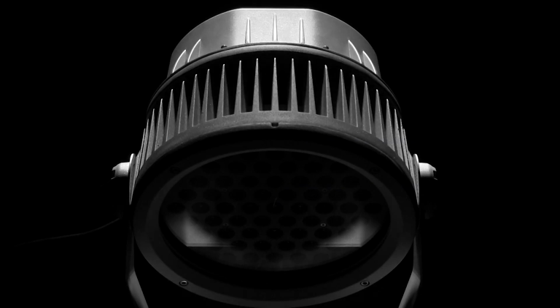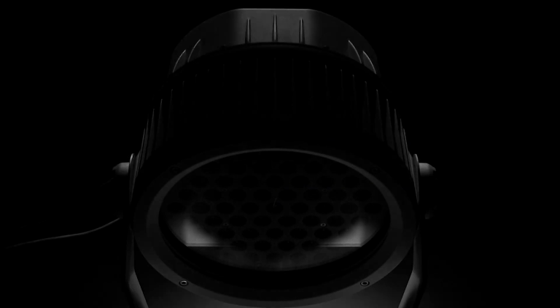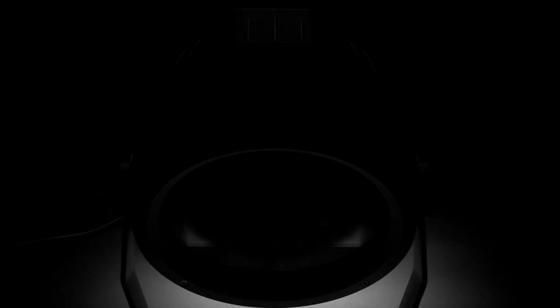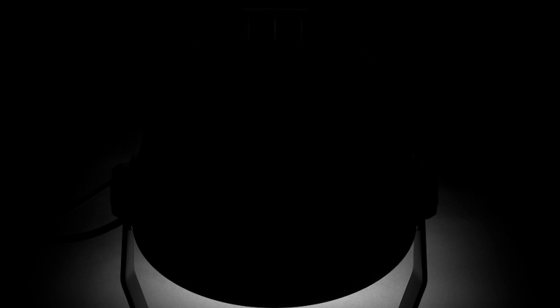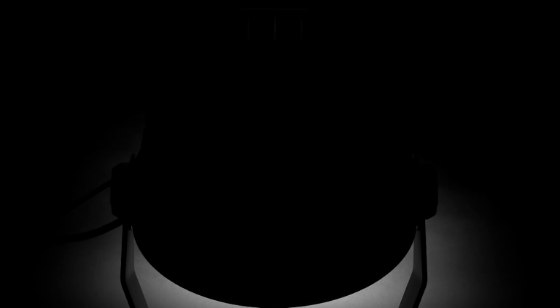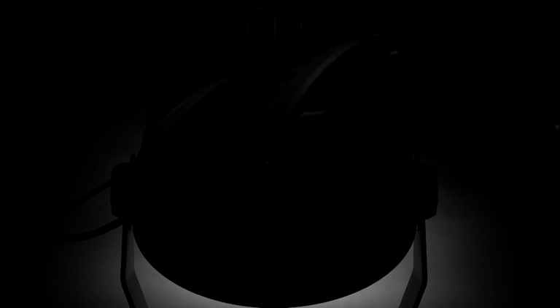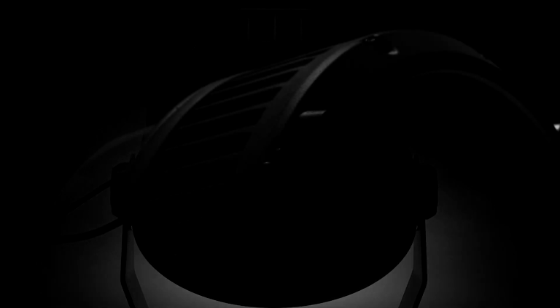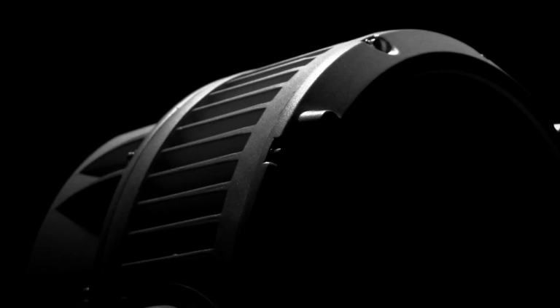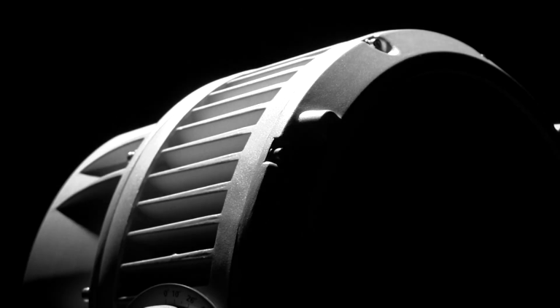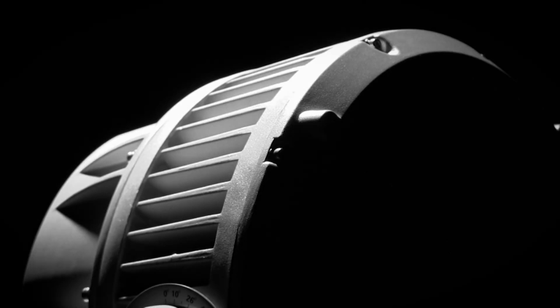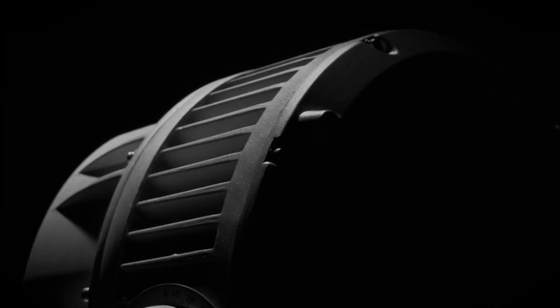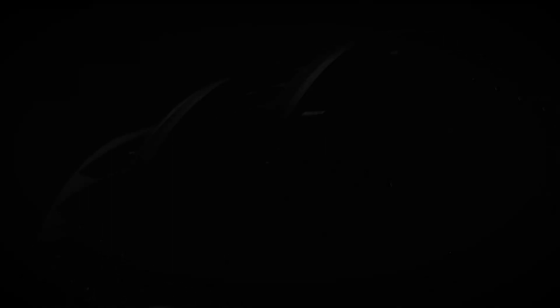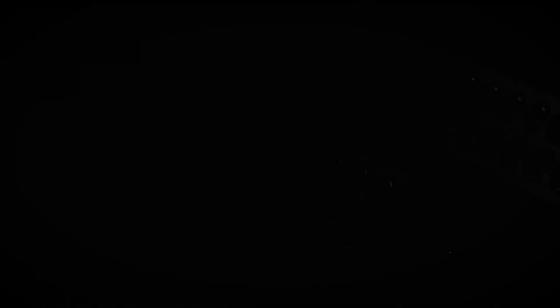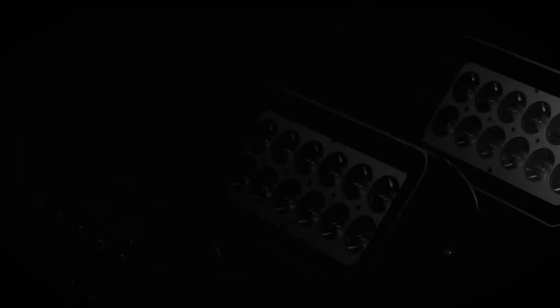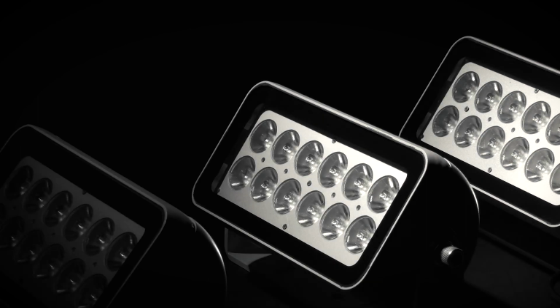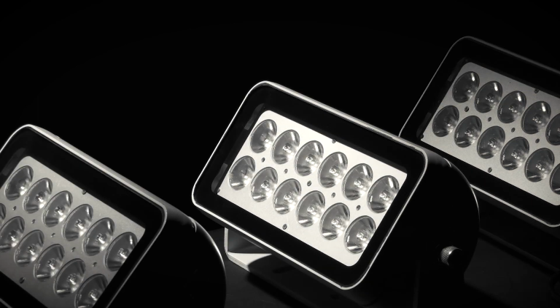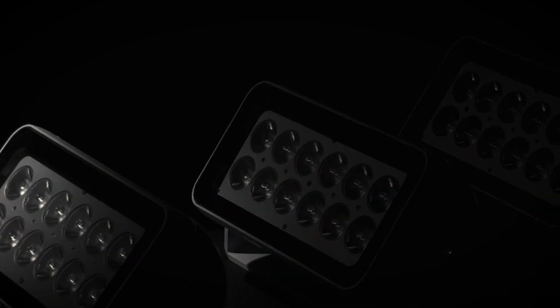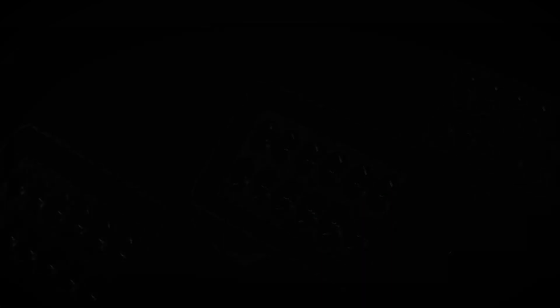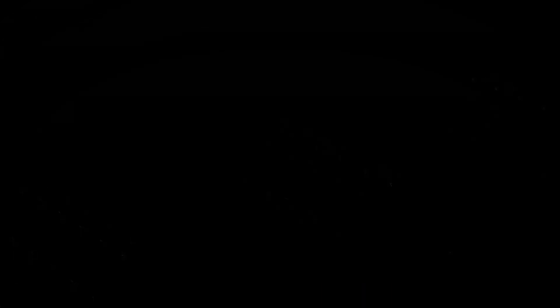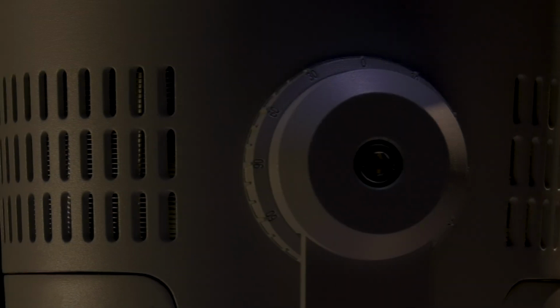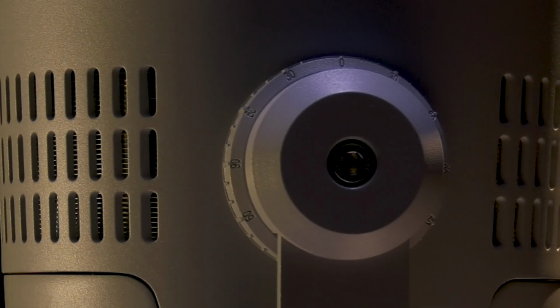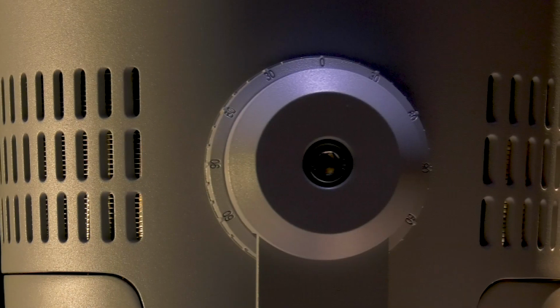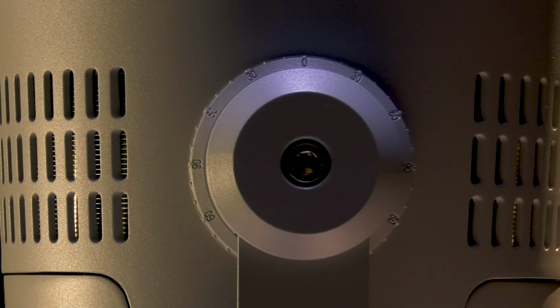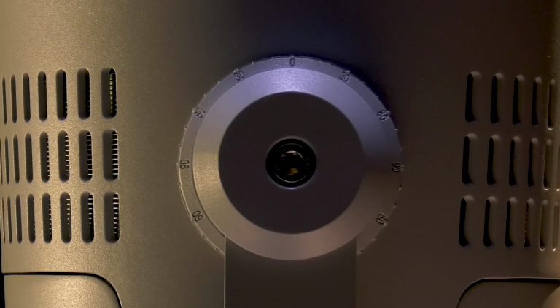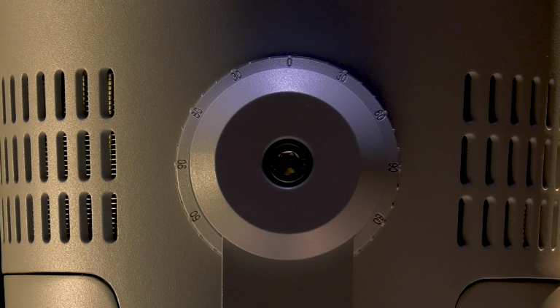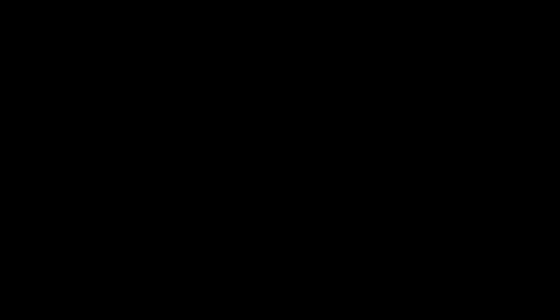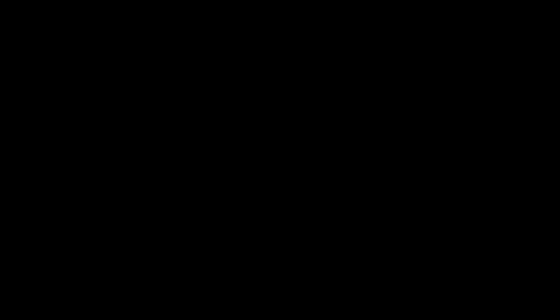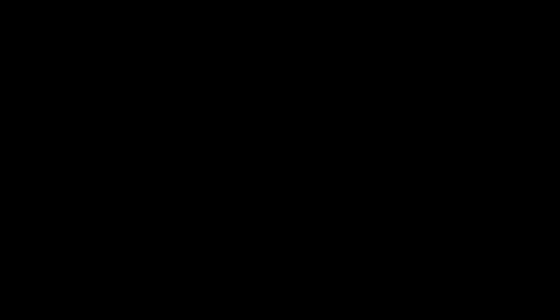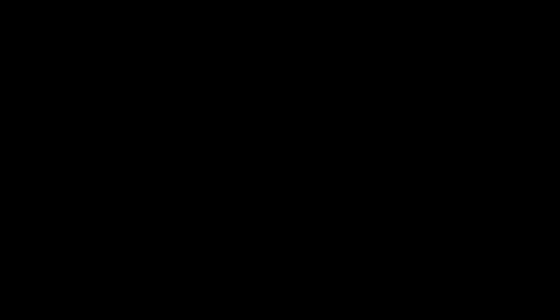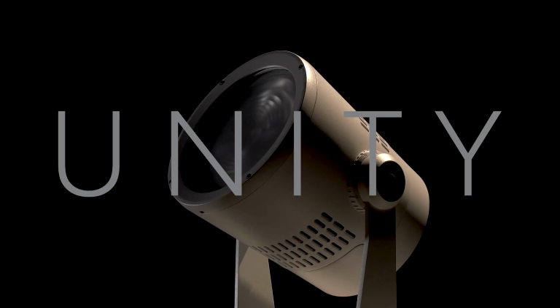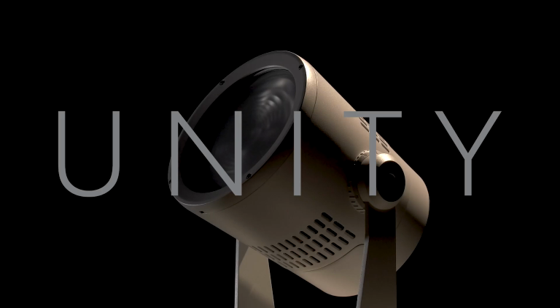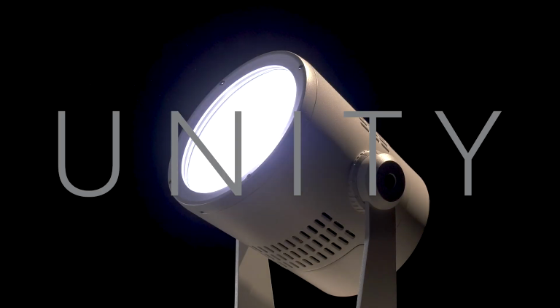For nearly two decades, Acclaim has designed and built some of the industry's most technologically advanced exterior lighting products. Today, we take another leap. This is Unity.